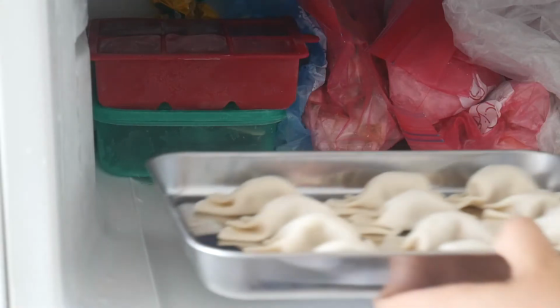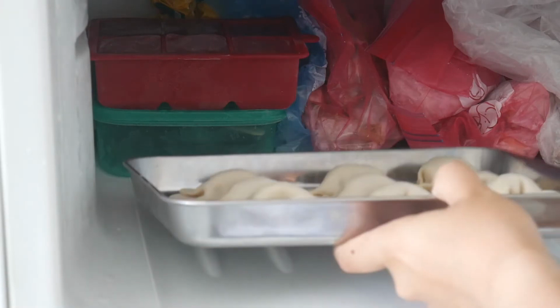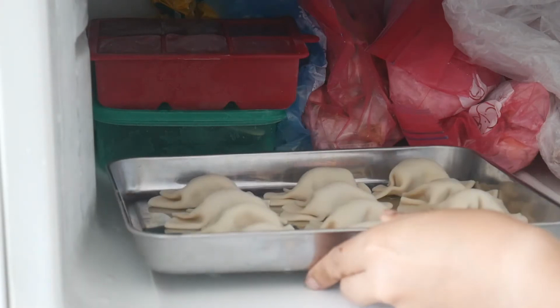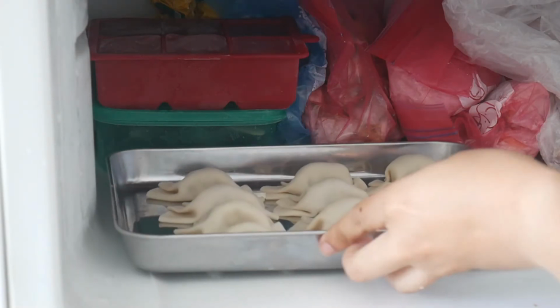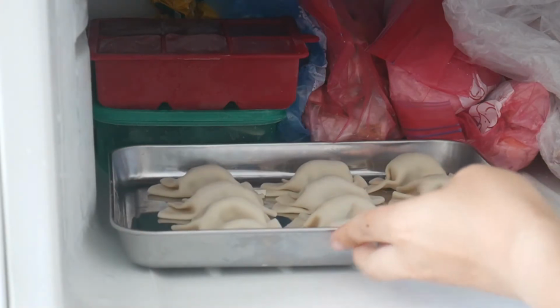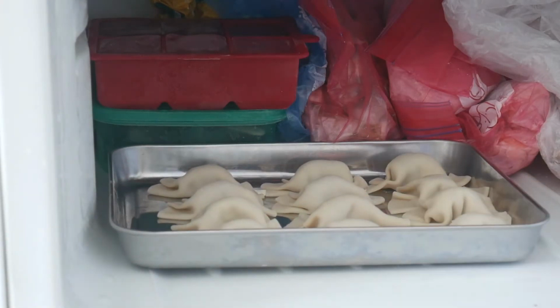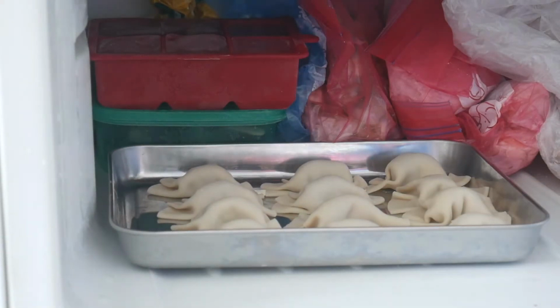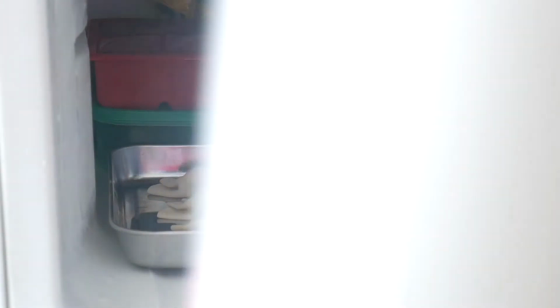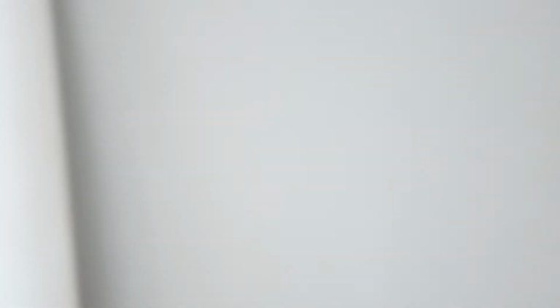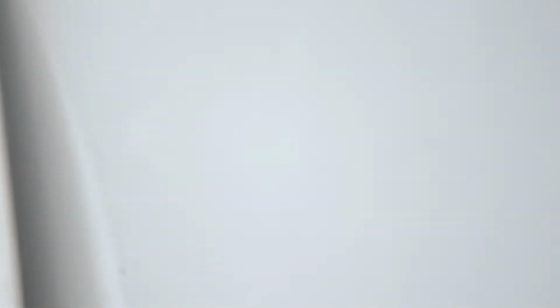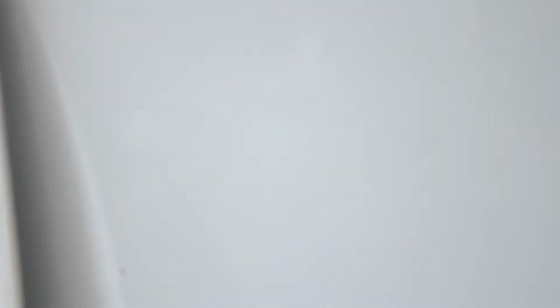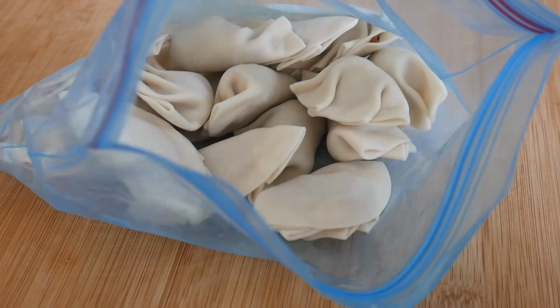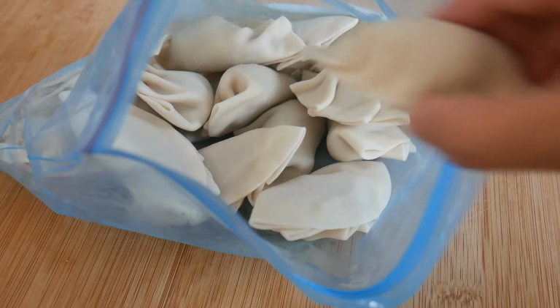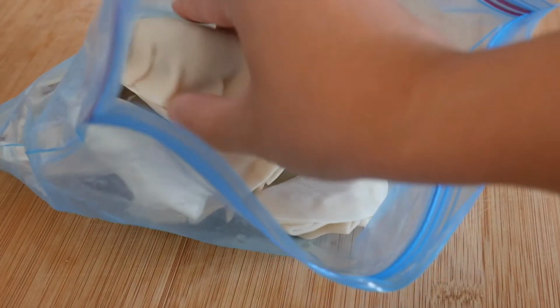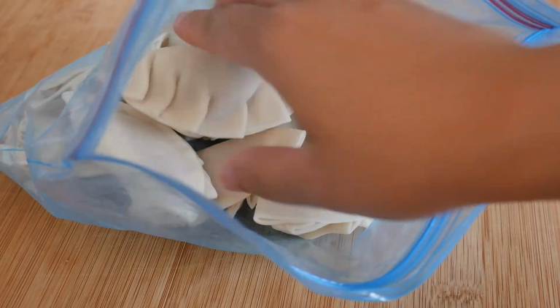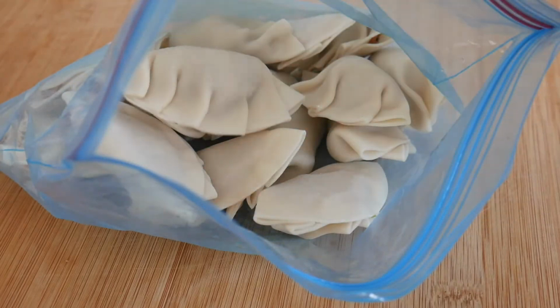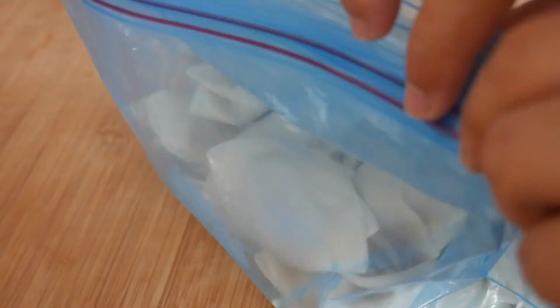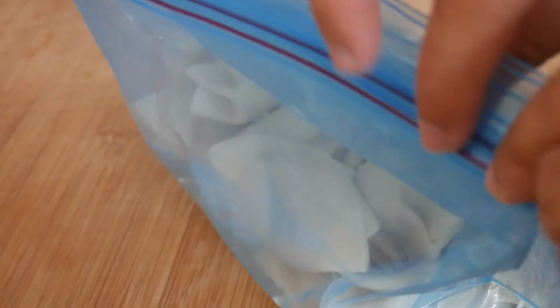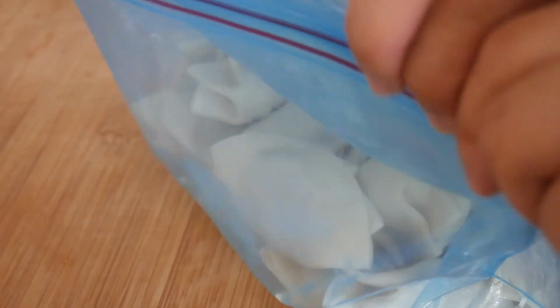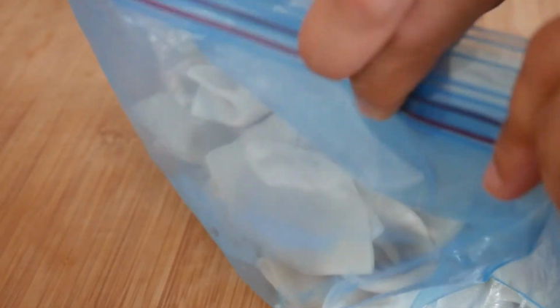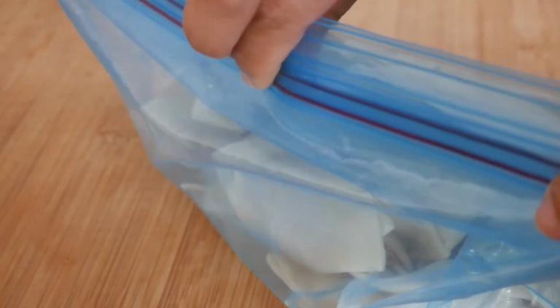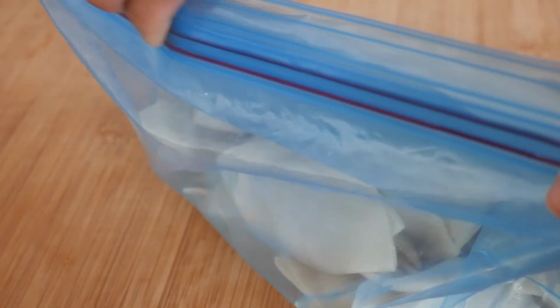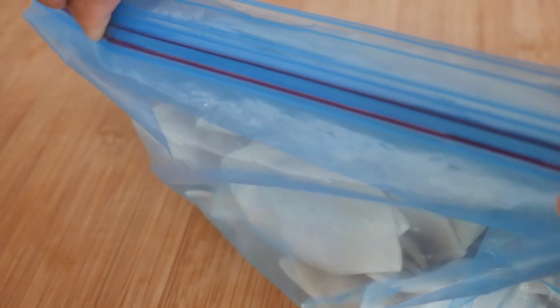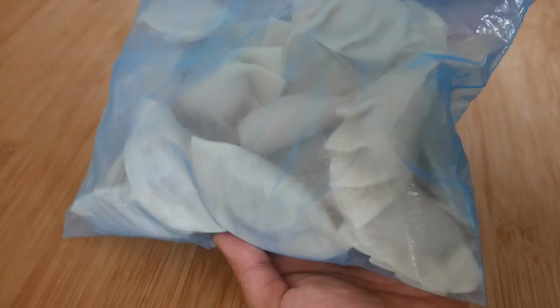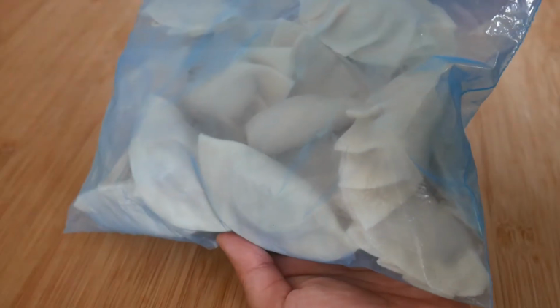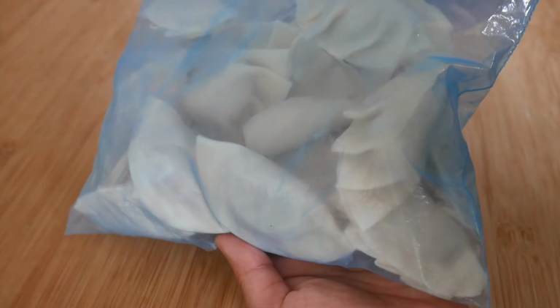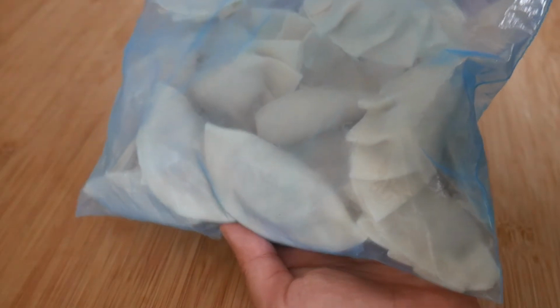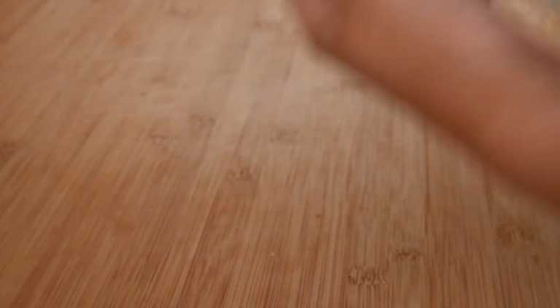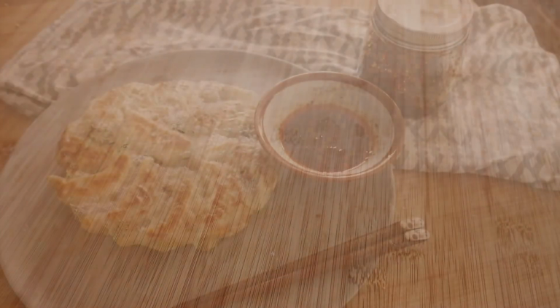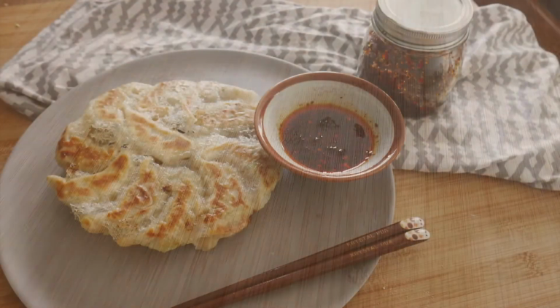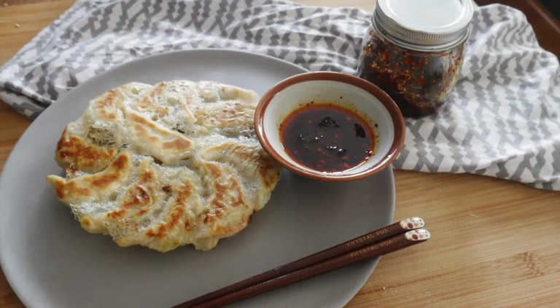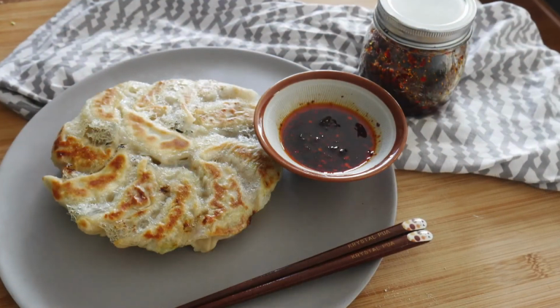You can also store uncooked dumplings in the freezer by simply placing them onto a tray, making sure they do not touch each other. Leave that in the freezer for two to three hours, then you can store them in a container or bag for up to two months. Thanks for watching, and I'll see you in the next episode!